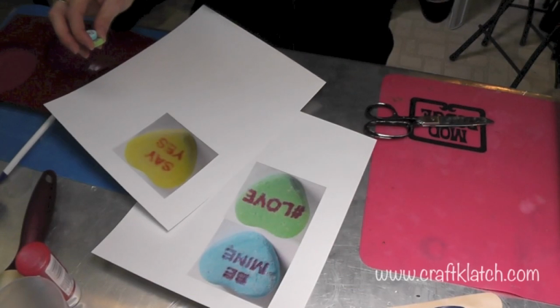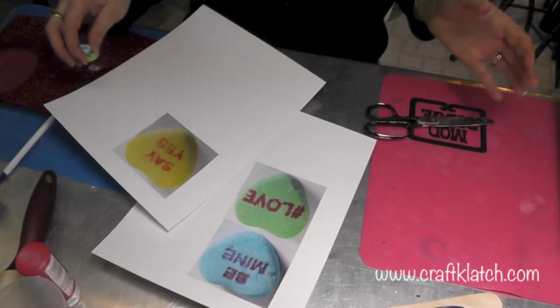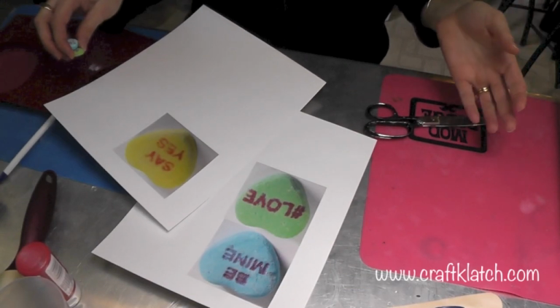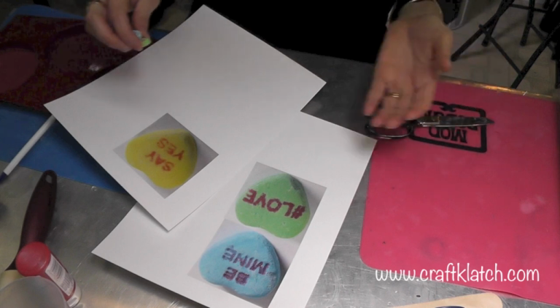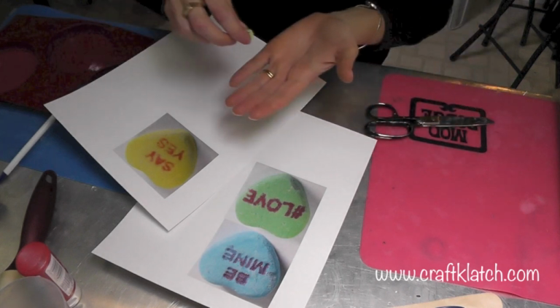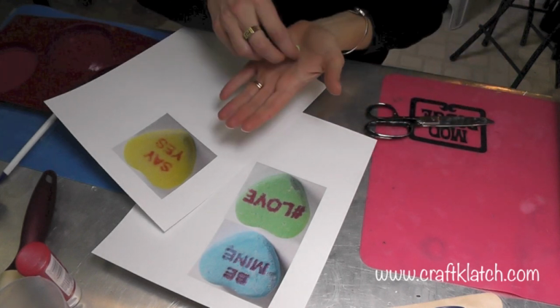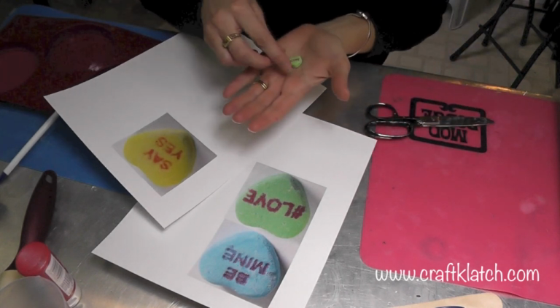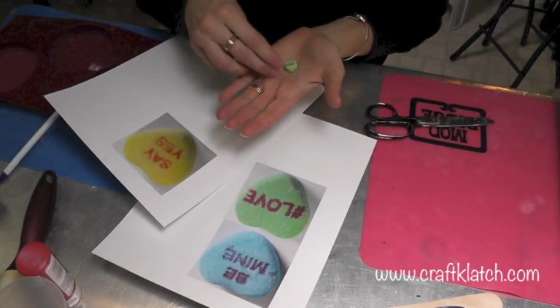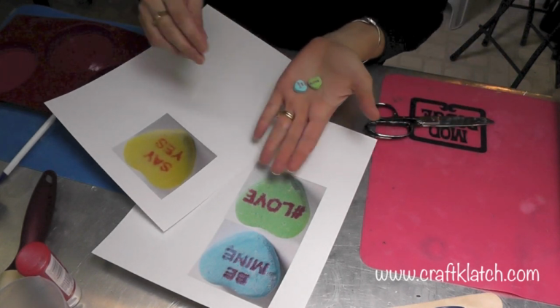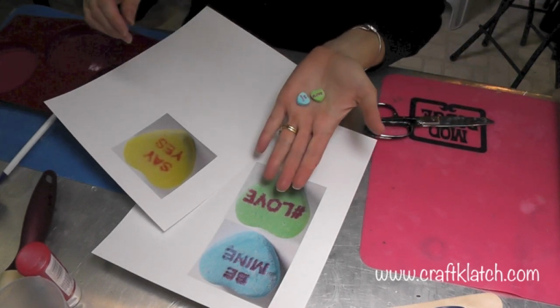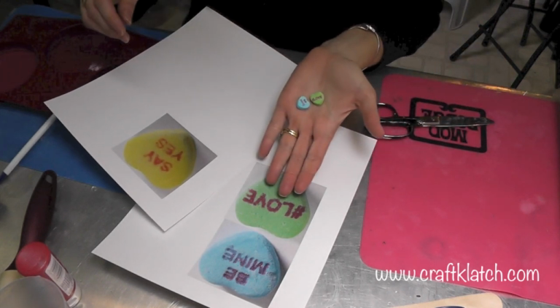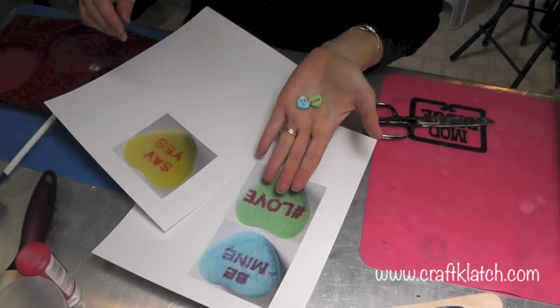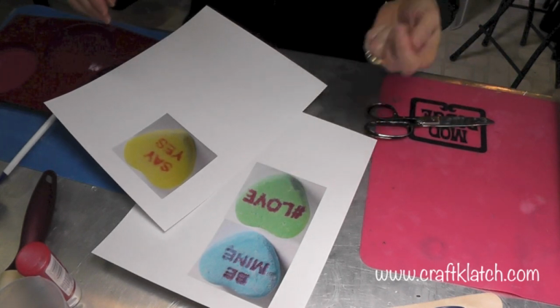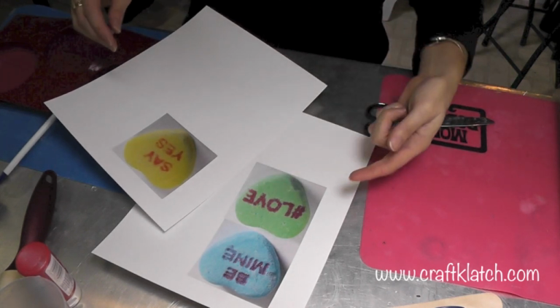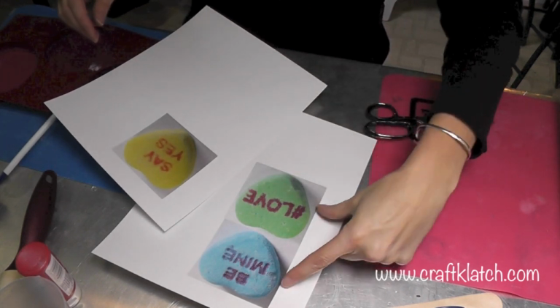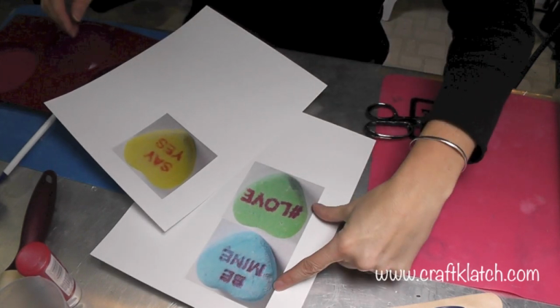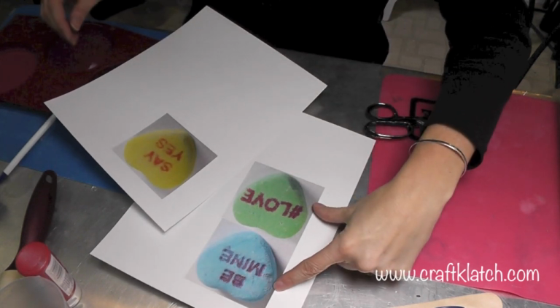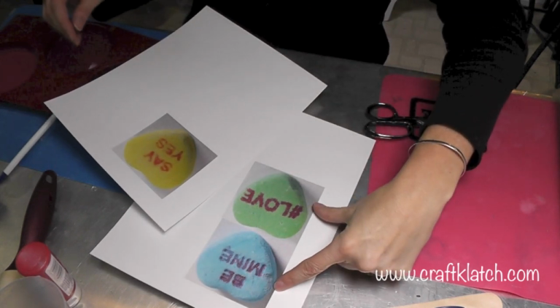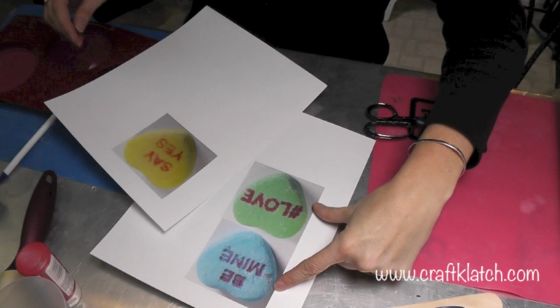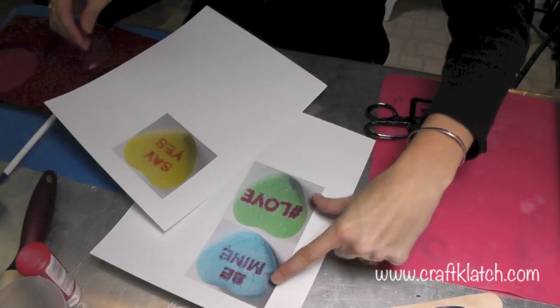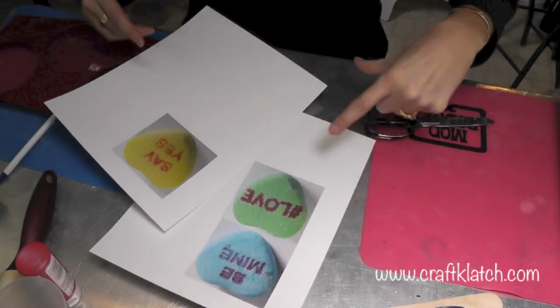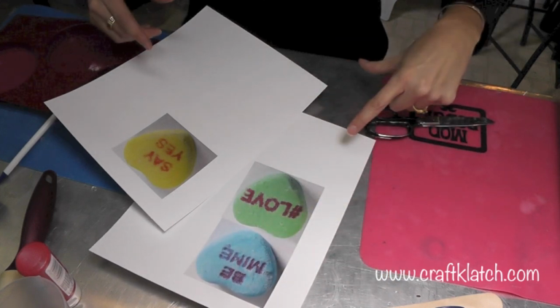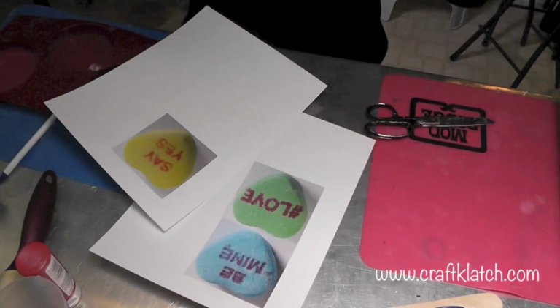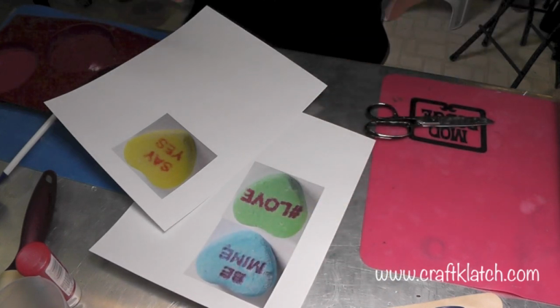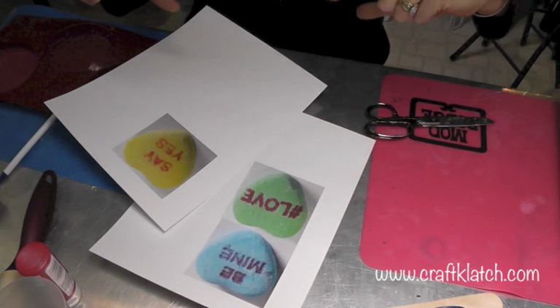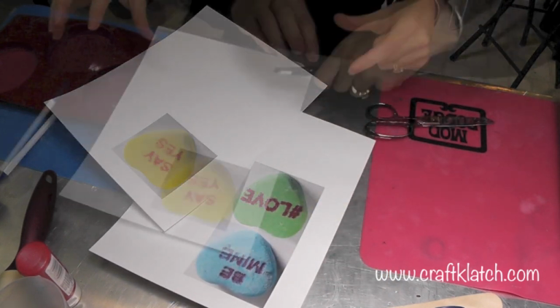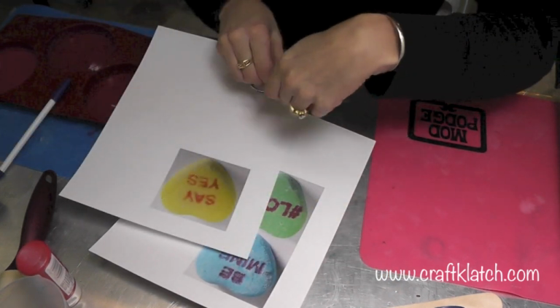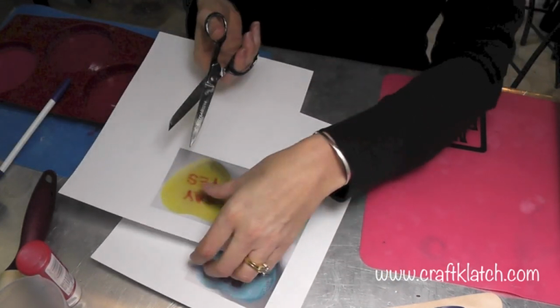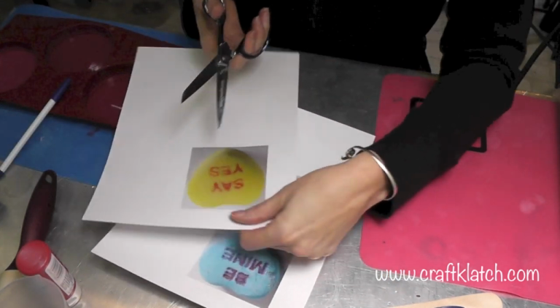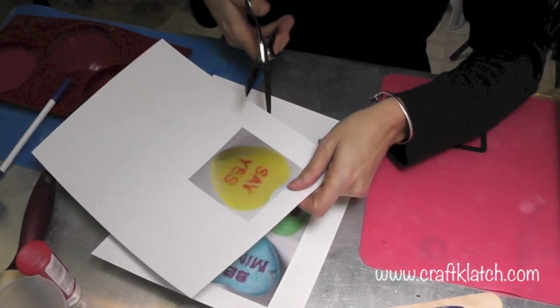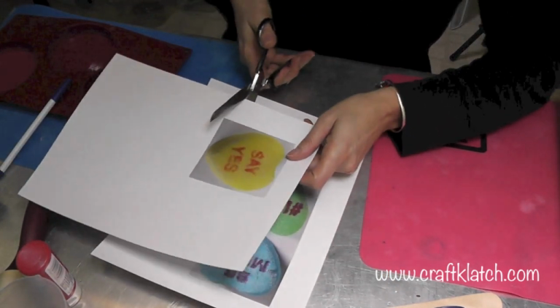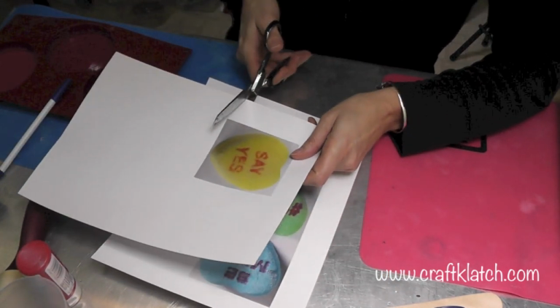We are actually going to make more than one coaster. What I did is I had some little conversation hearts and I took pictures of them and blew them up on my computer. I printed it out with a laser printer, and all I'm going to do is cut these right out.